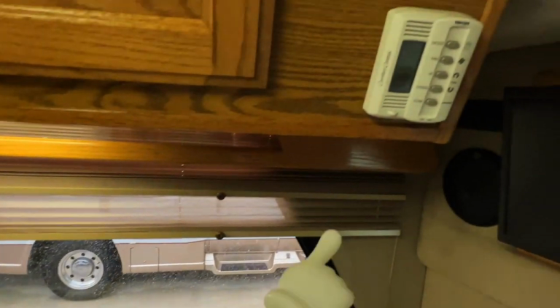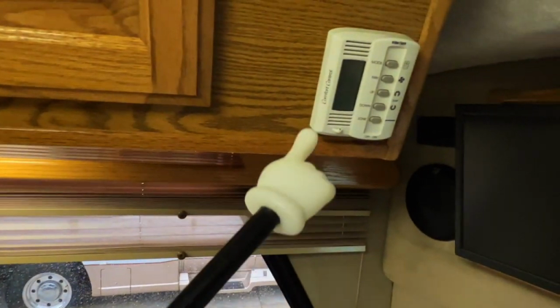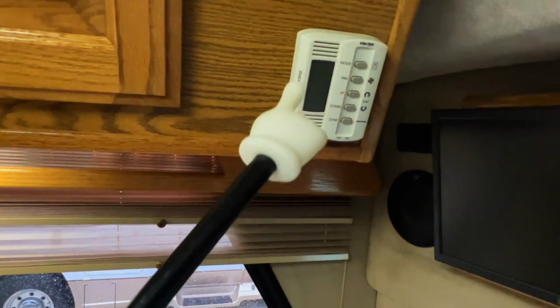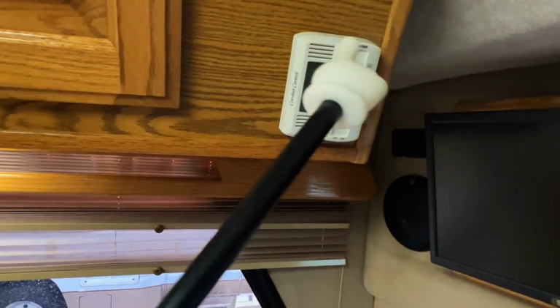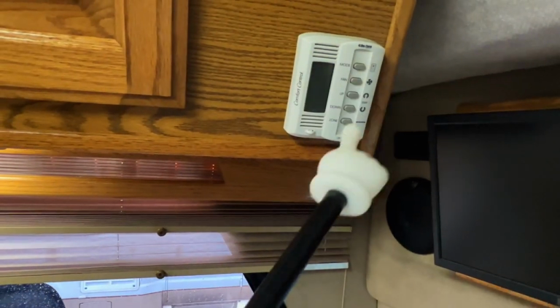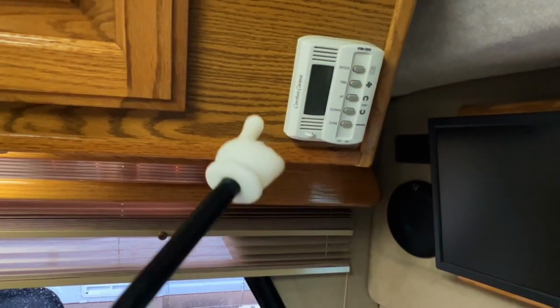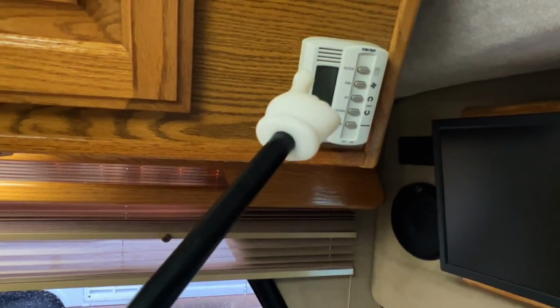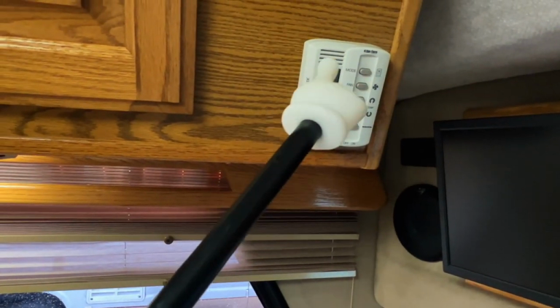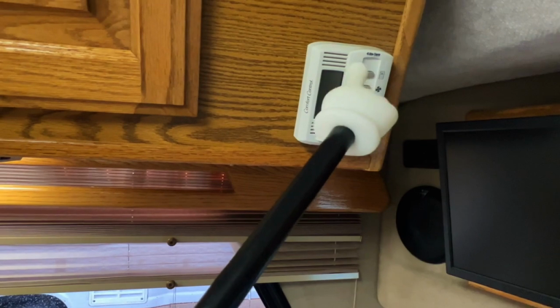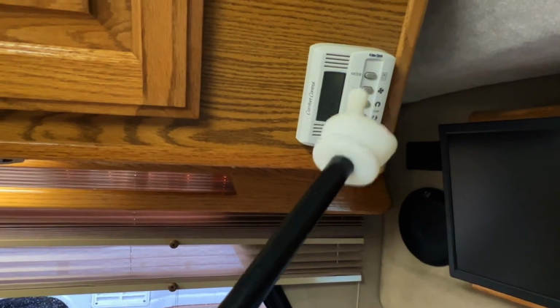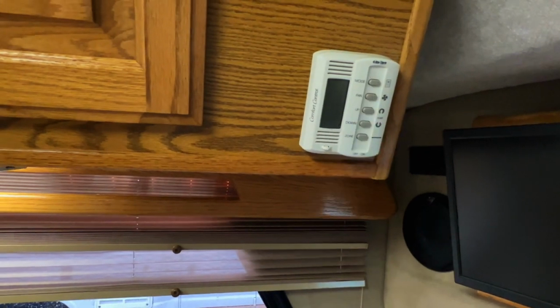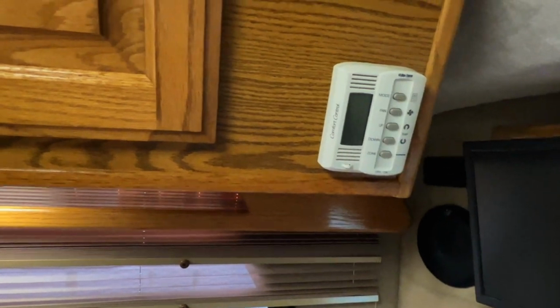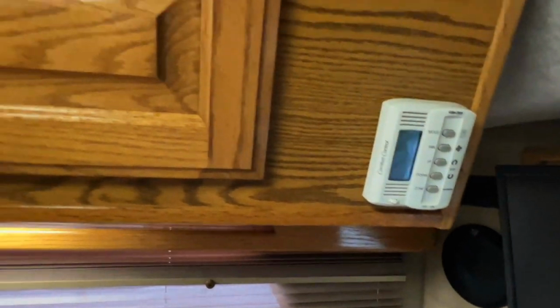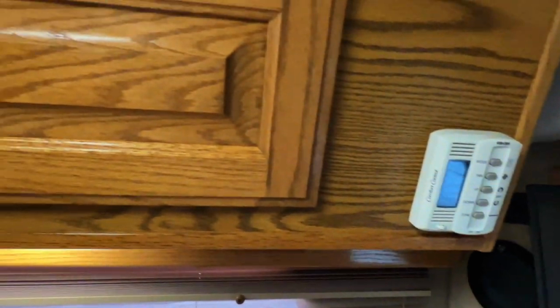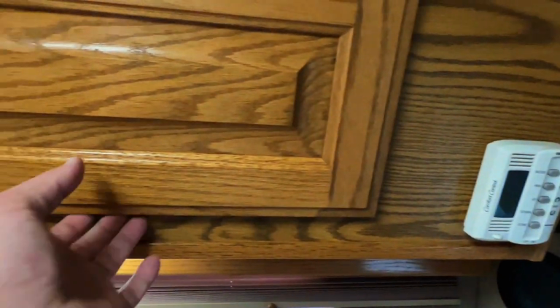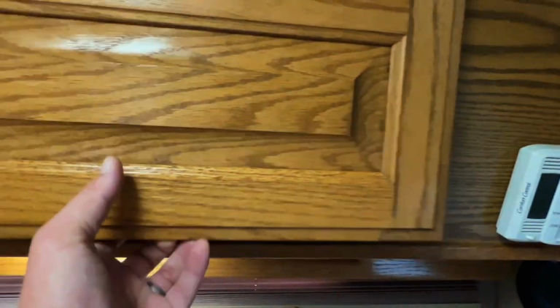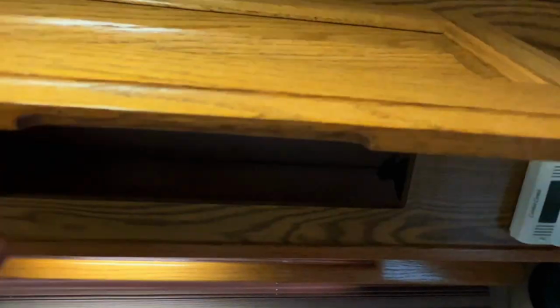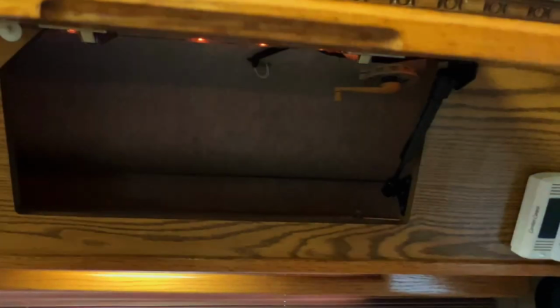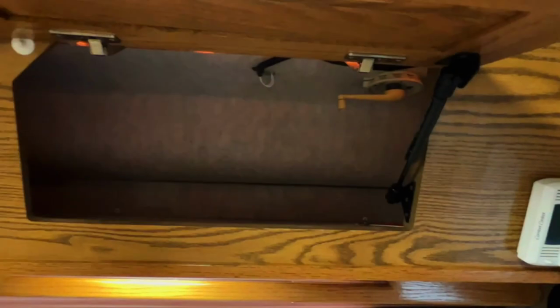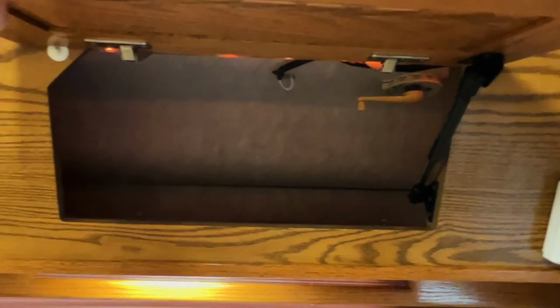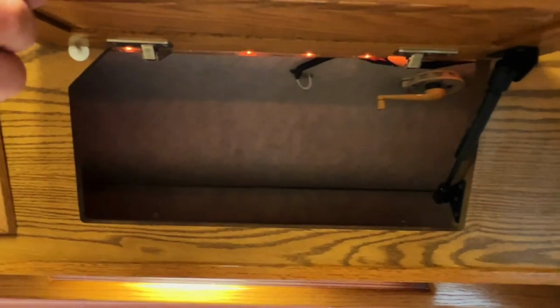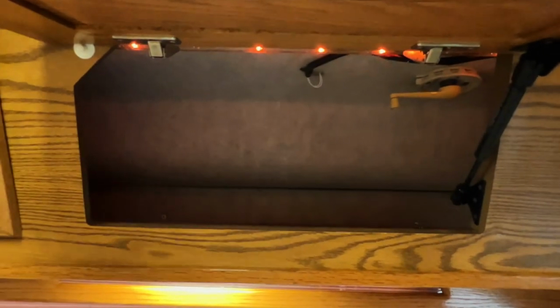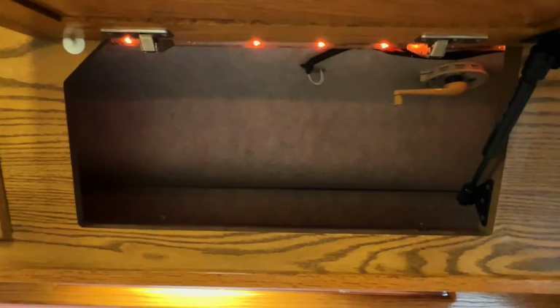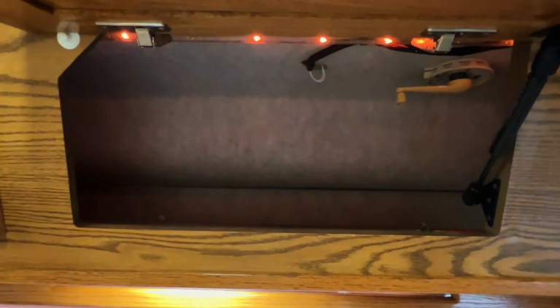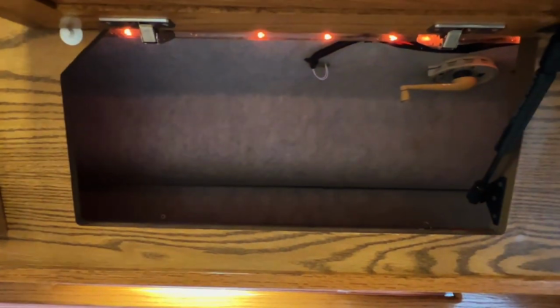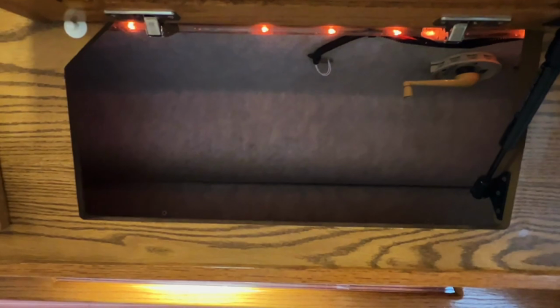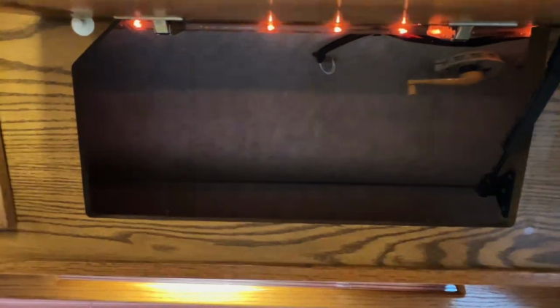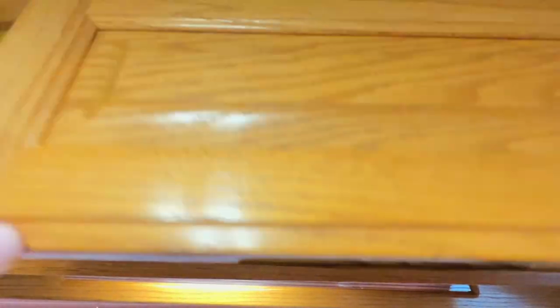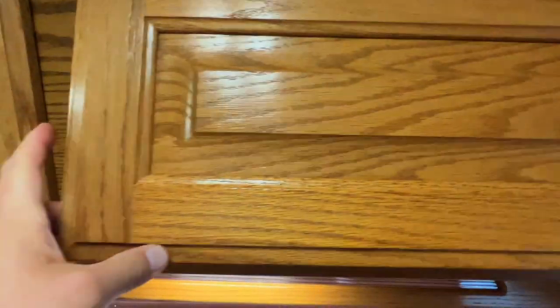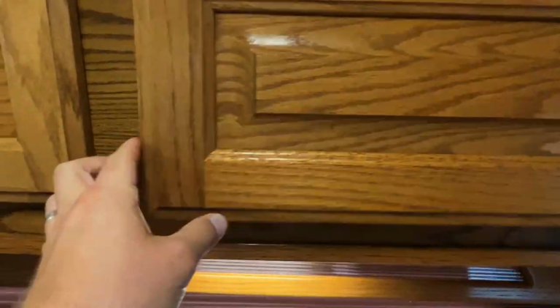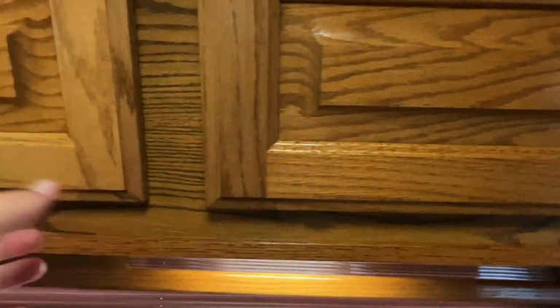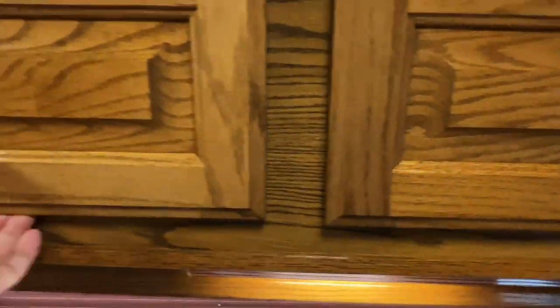This is our thermostat that controls the air conditioner and the propane furnace. You've got a TV antenna crank there — you do not want to drive around with that TV antenna up.